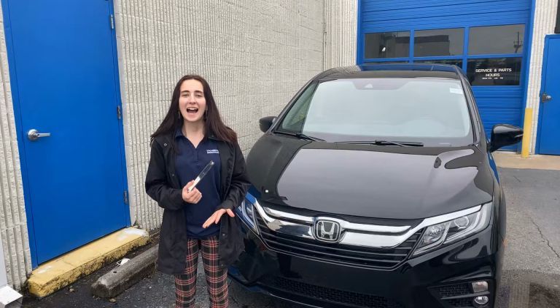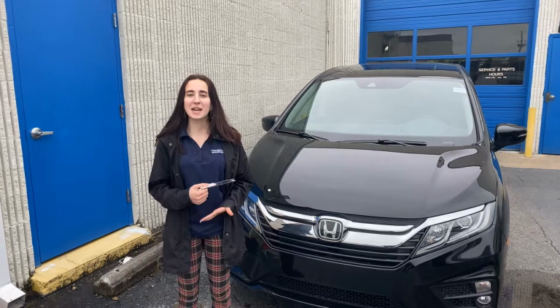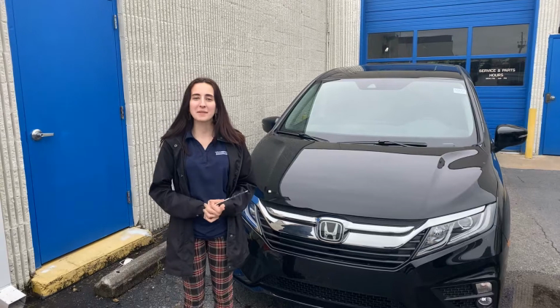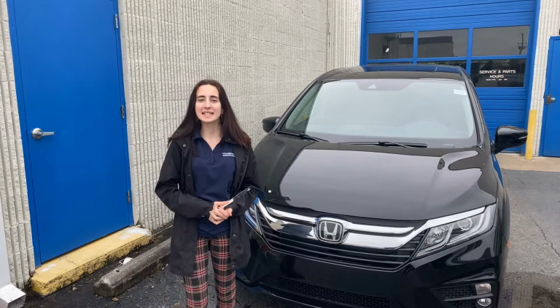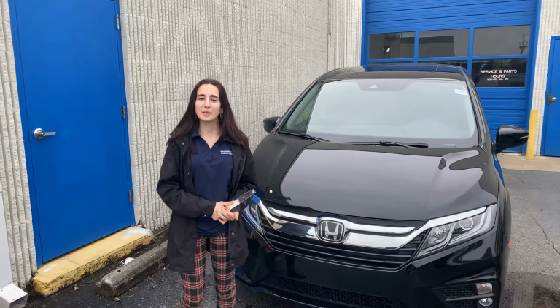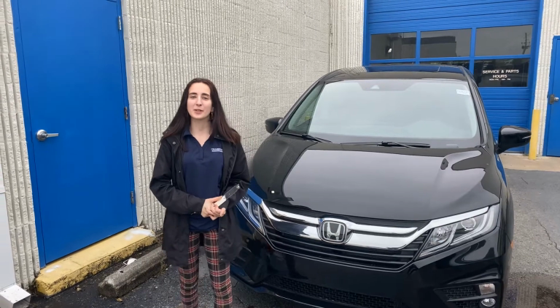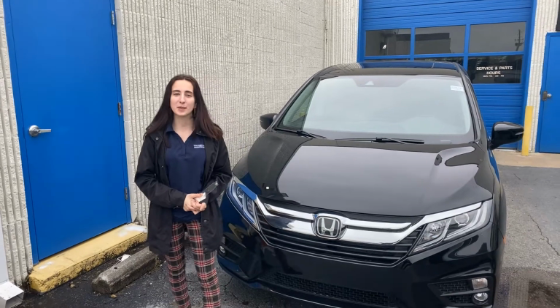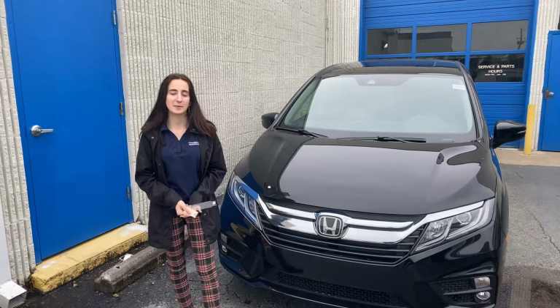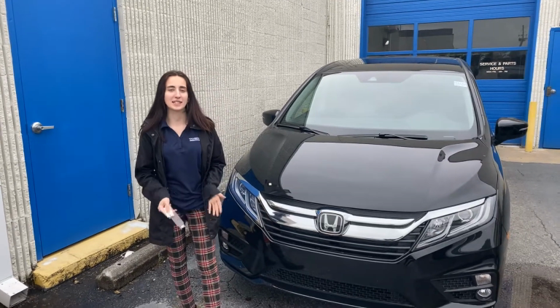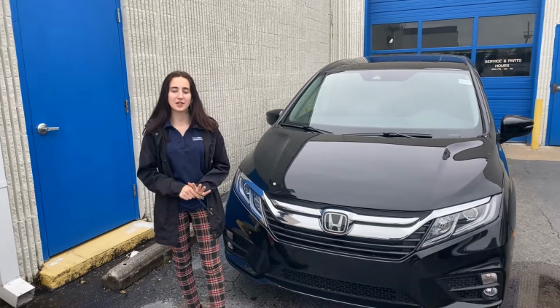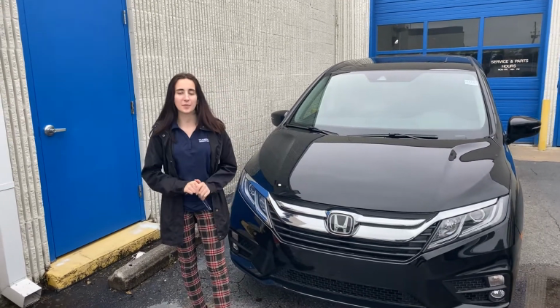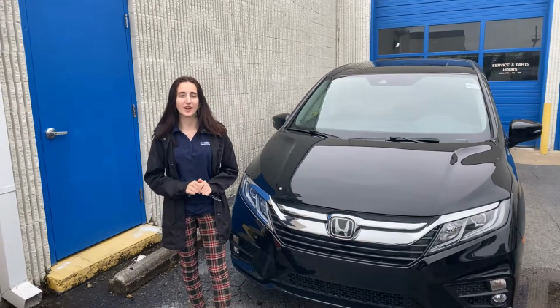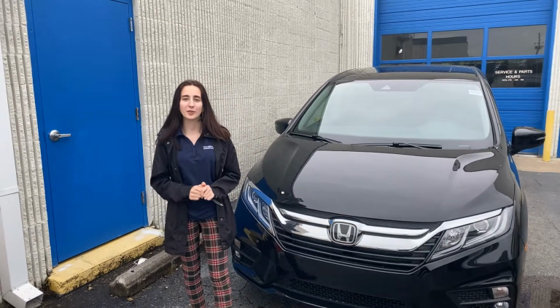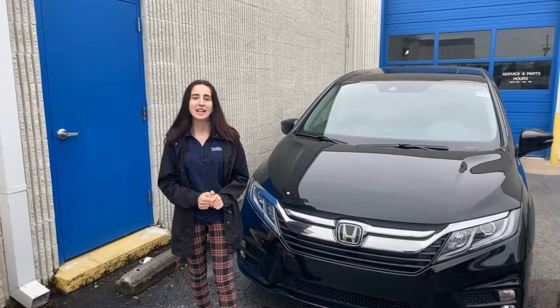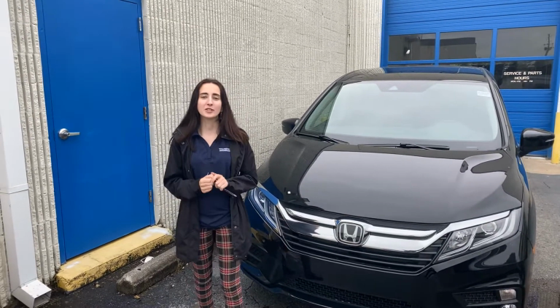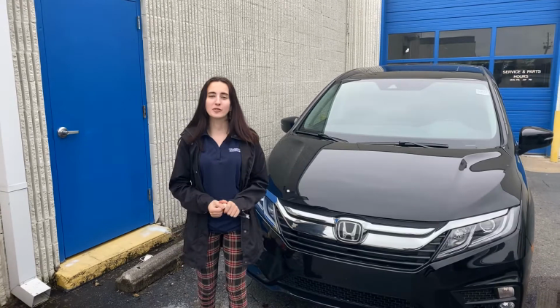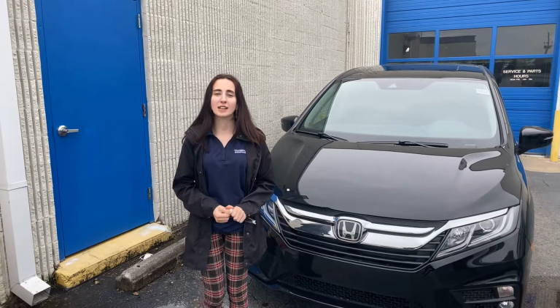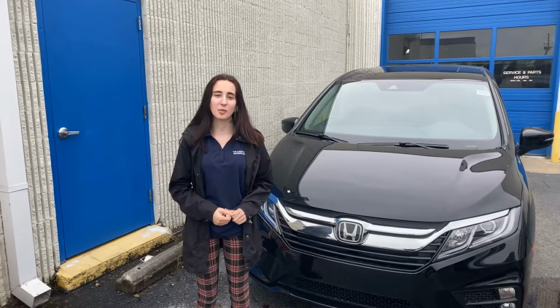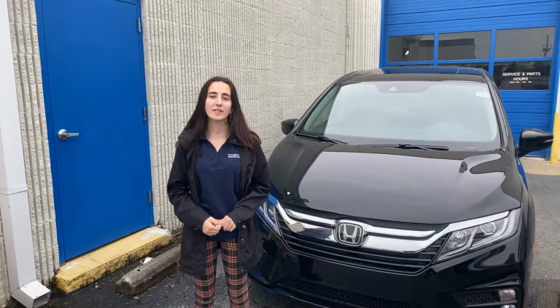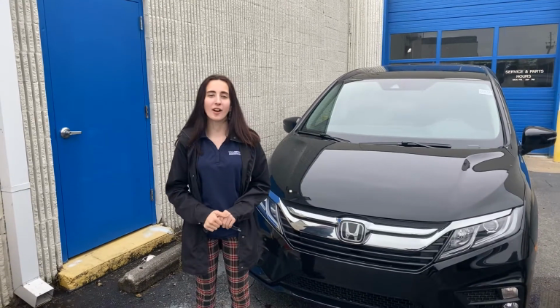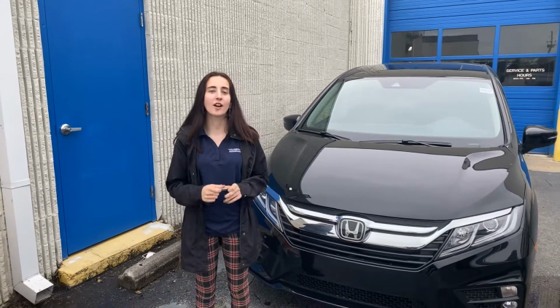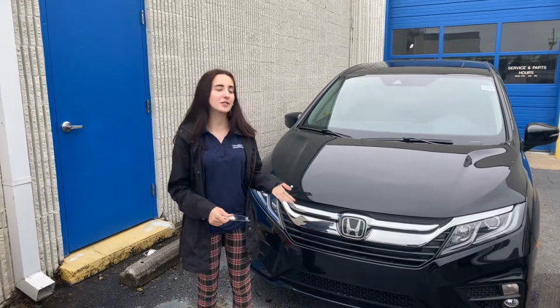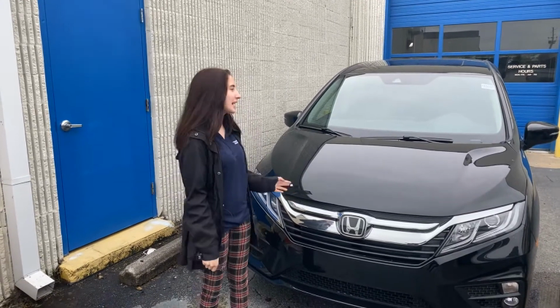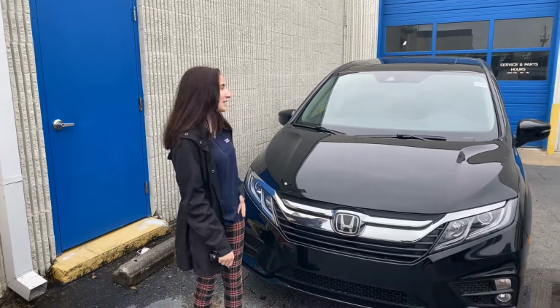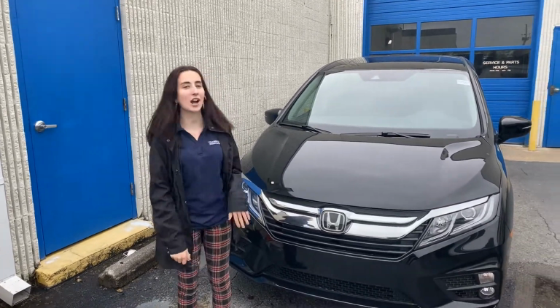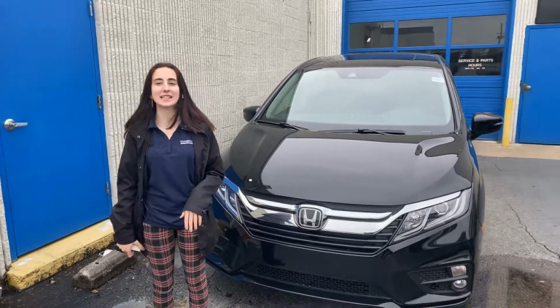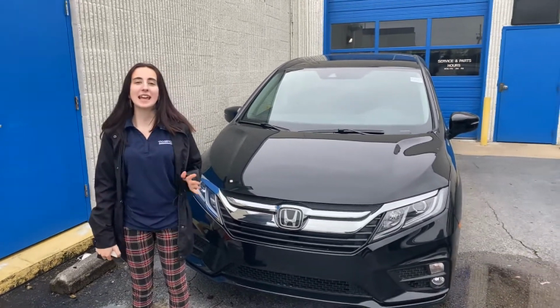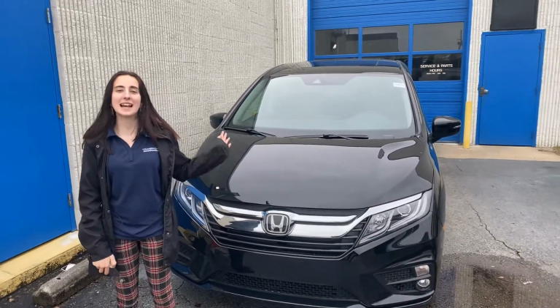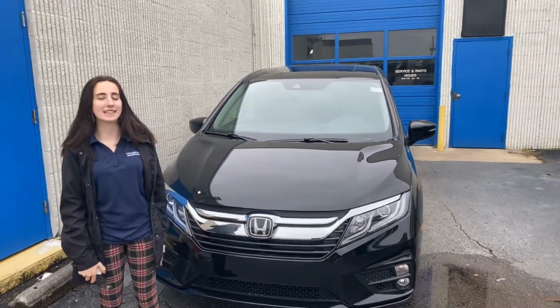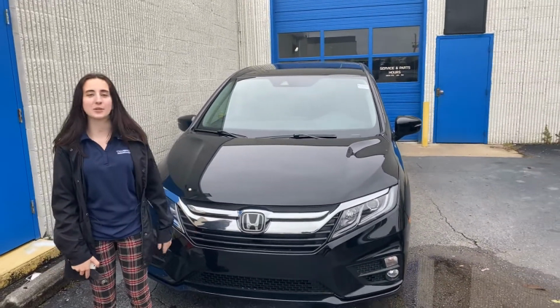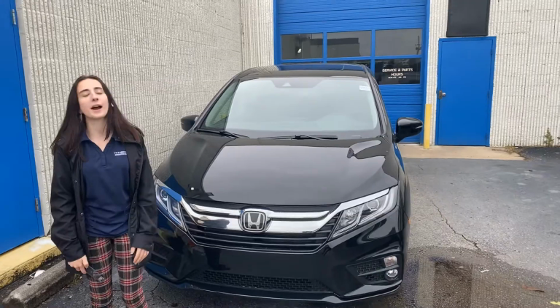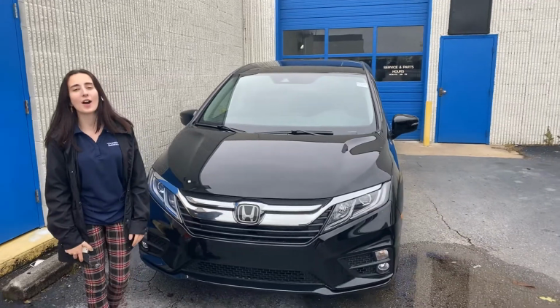Hey Jay, my name's Elise. I'm going to be your personal product specialist here at Tamron Honda. Thank you so much for your online inquiry on our last 2019 Honda Odyssey — it is that EXL that you inquired on.